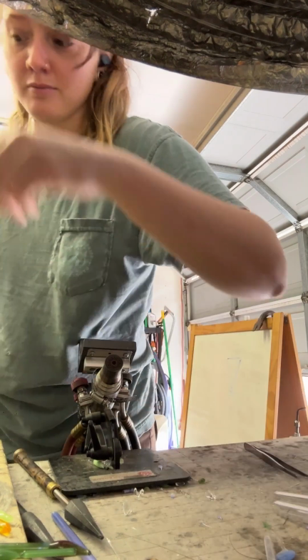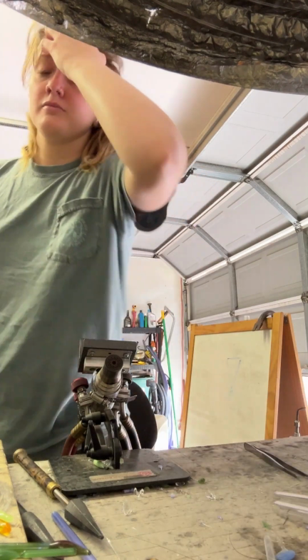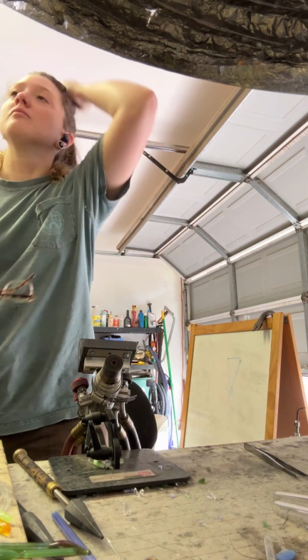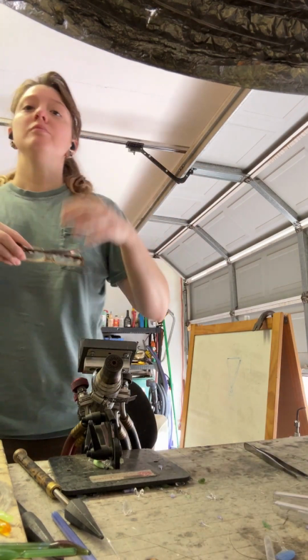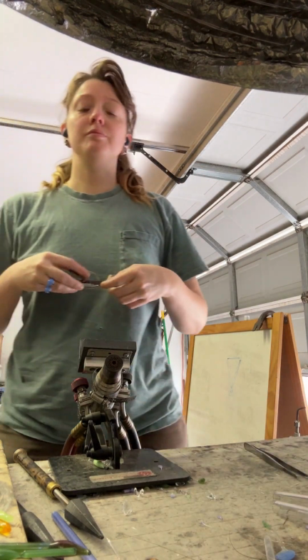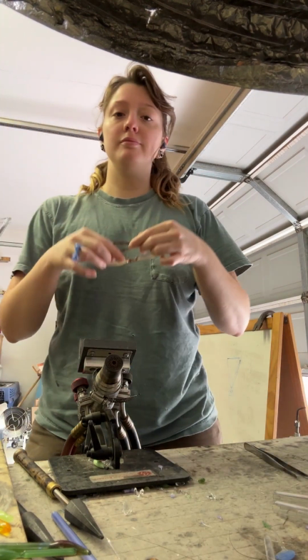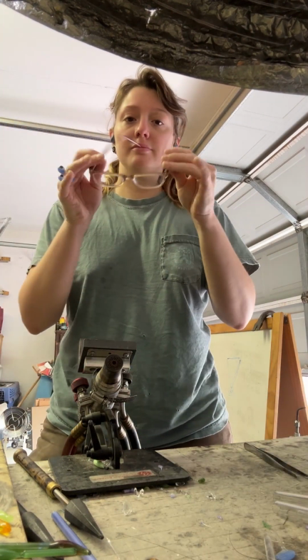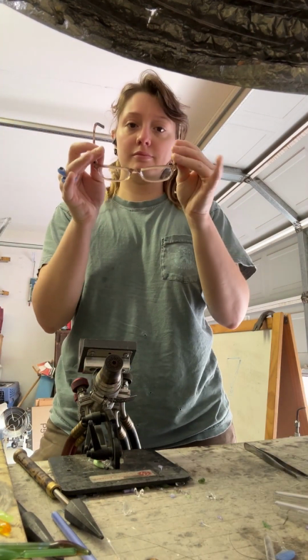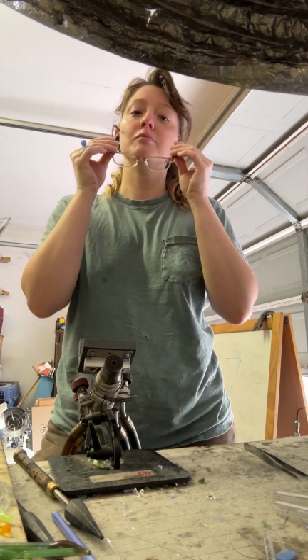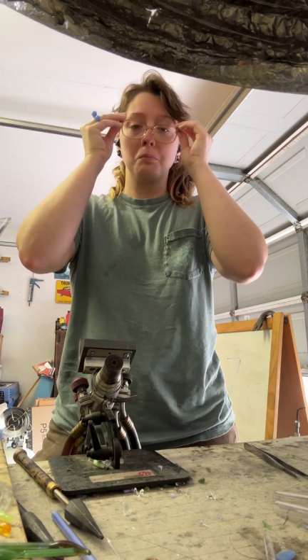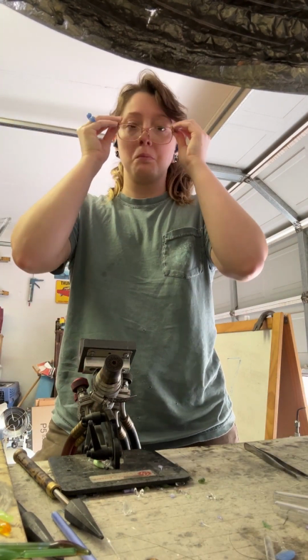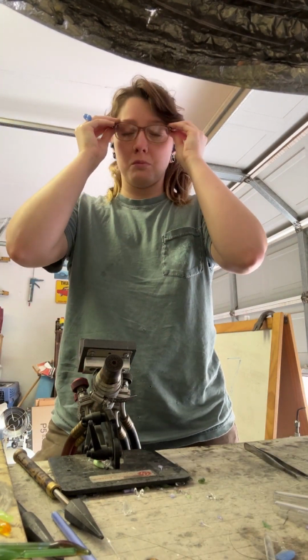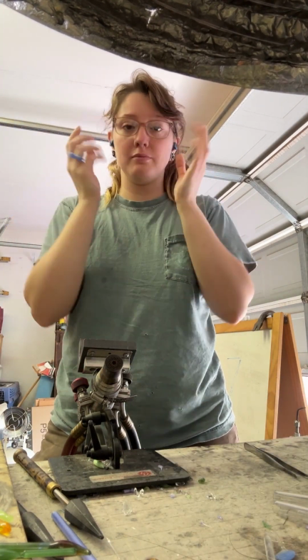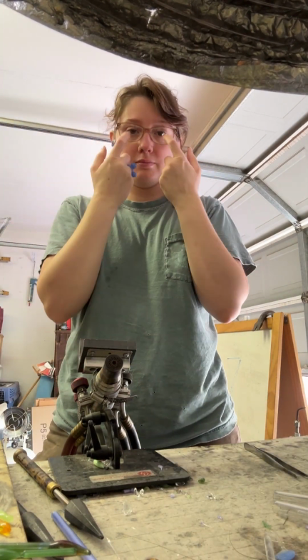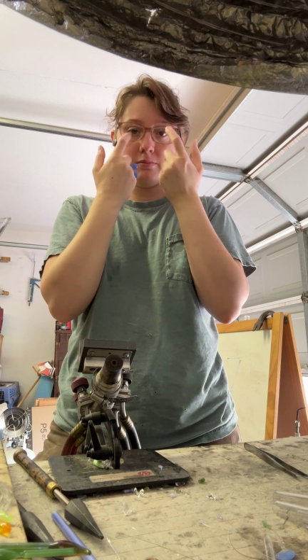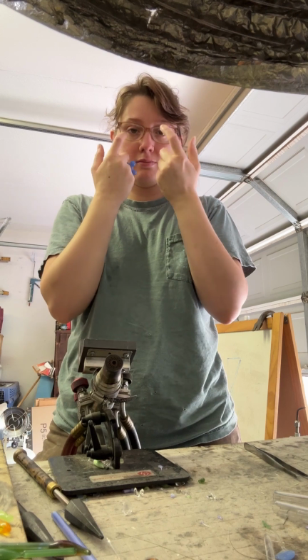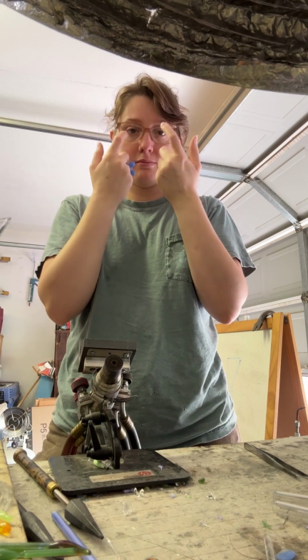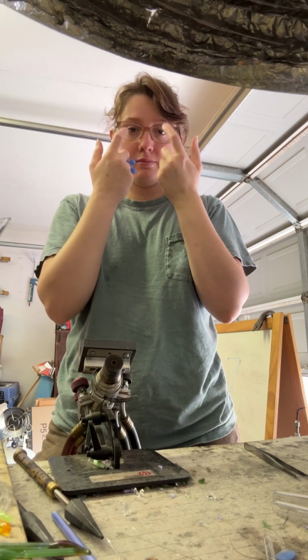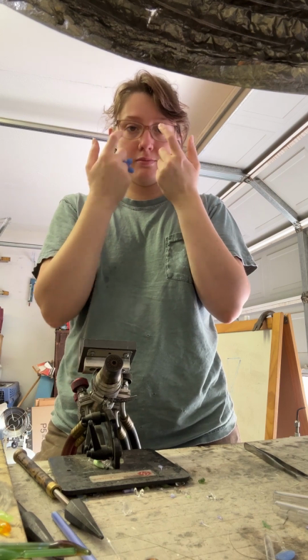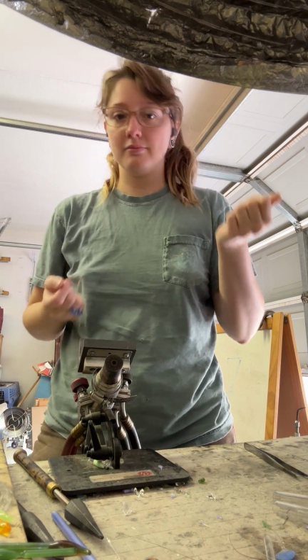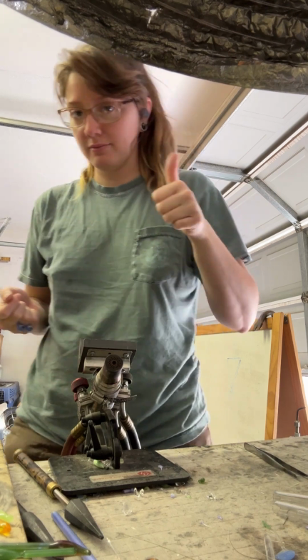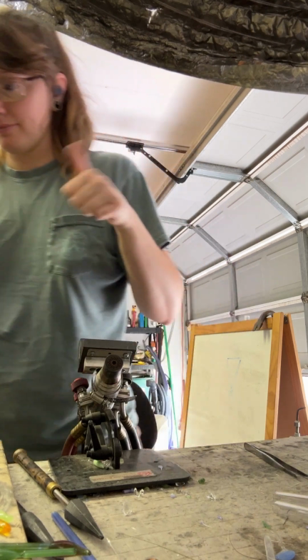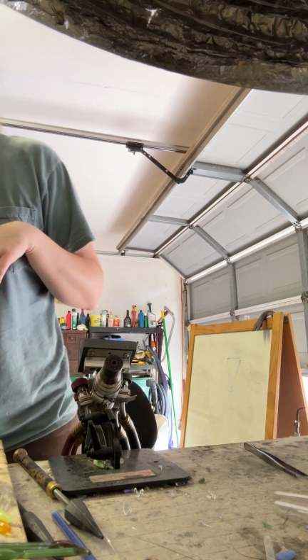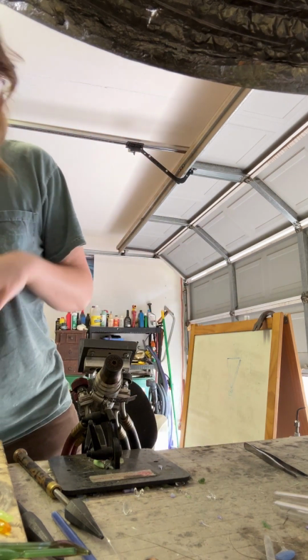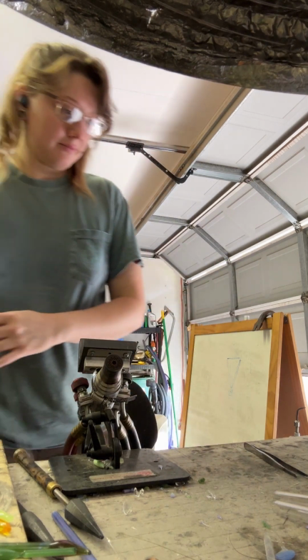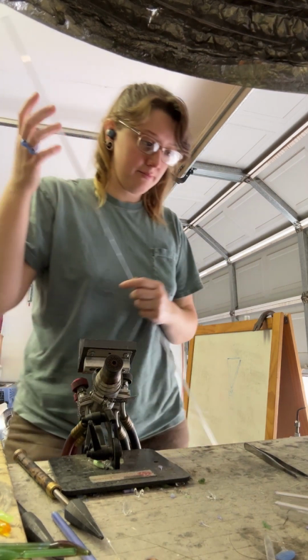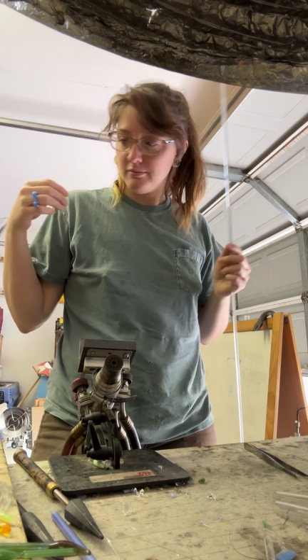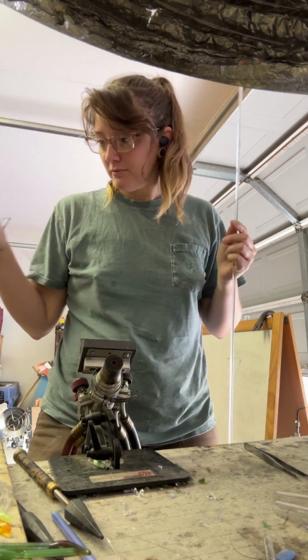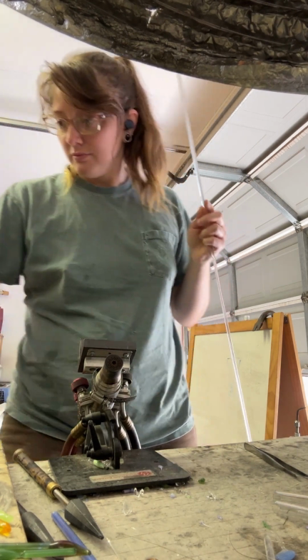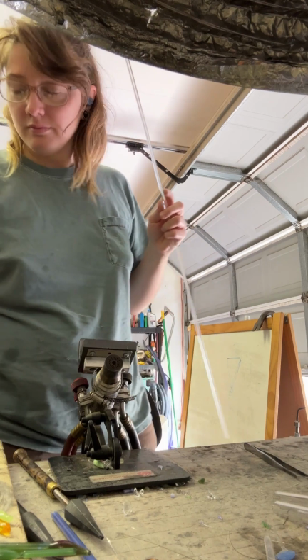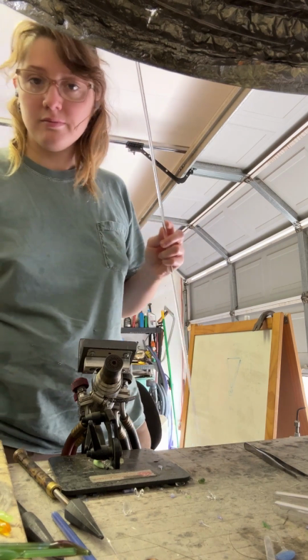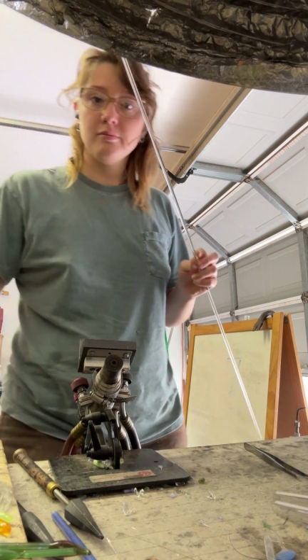Howdy y'all. Today's lesson is over how to cut down rod and tubing with a scoring knife. First things first, make sure your eyes are protected with something — safety glasses or regular glasses — just something to make sure glass doesn't get directly flung into them.